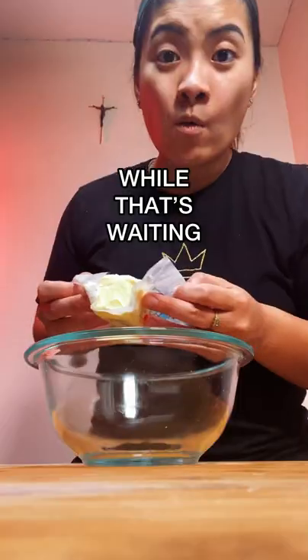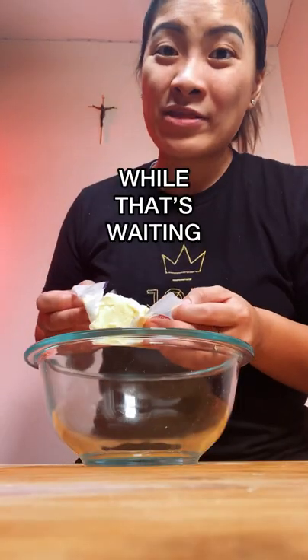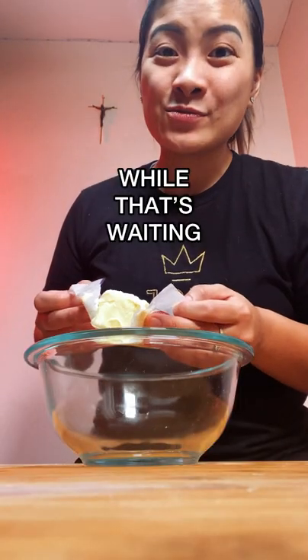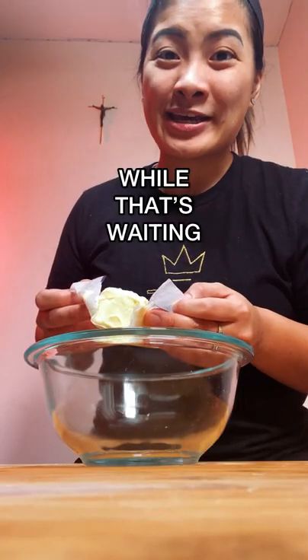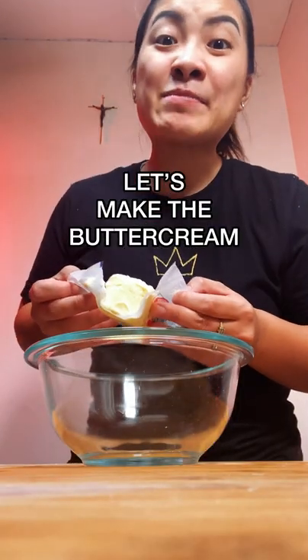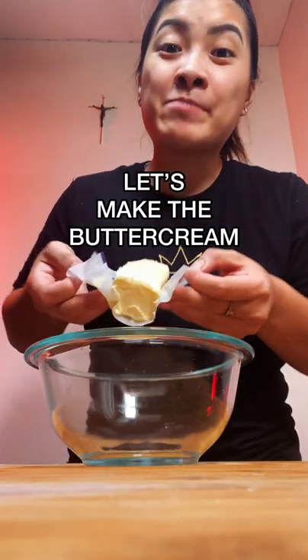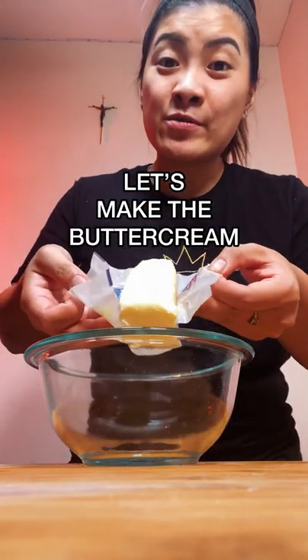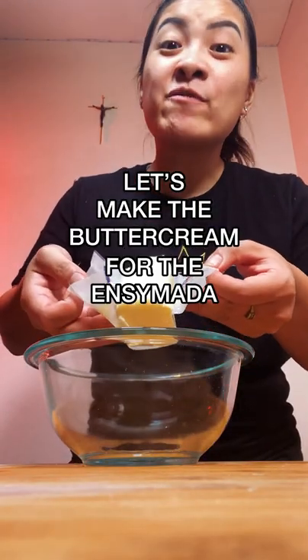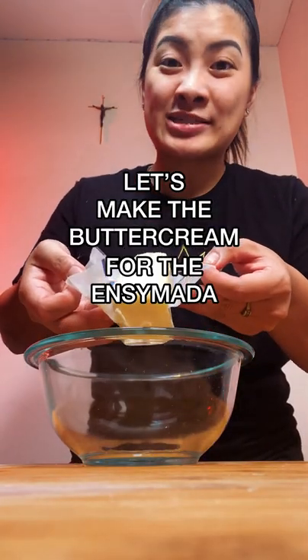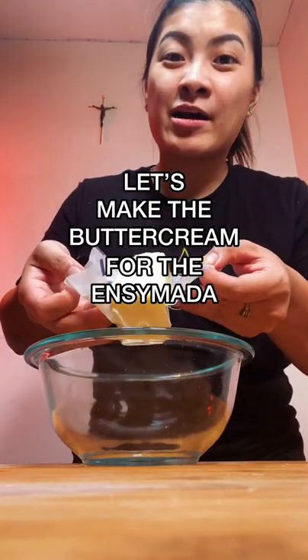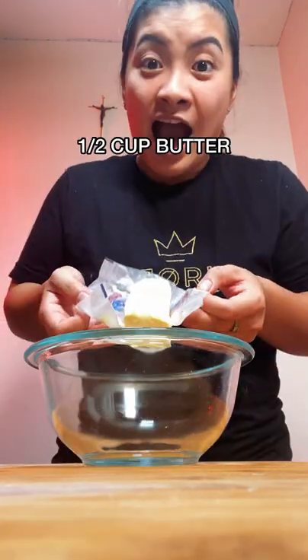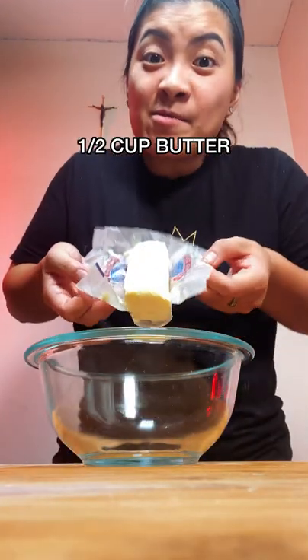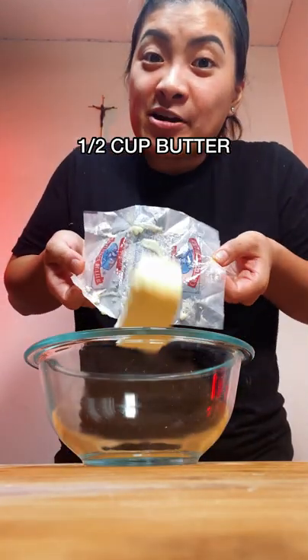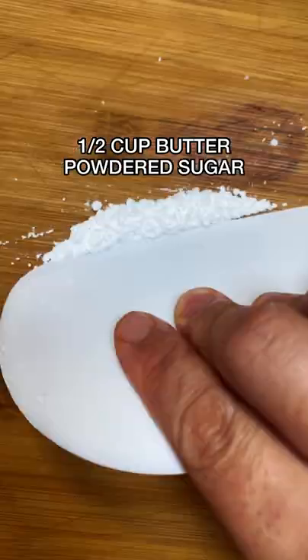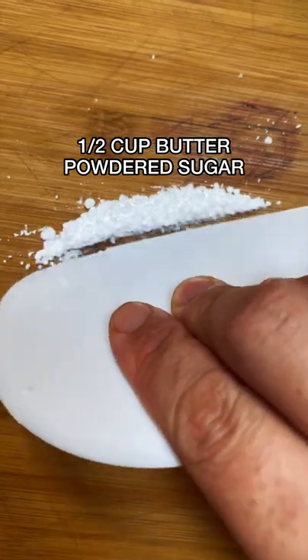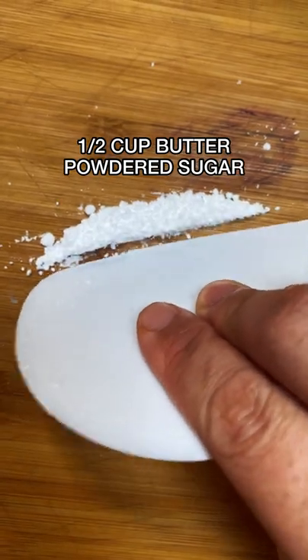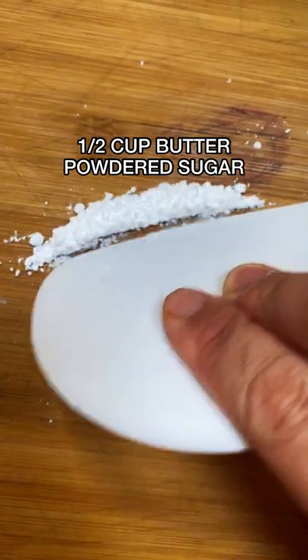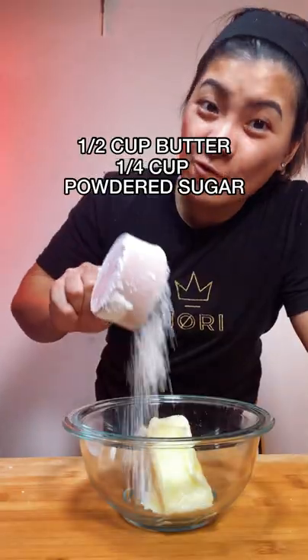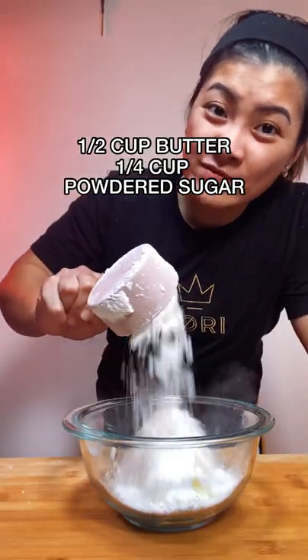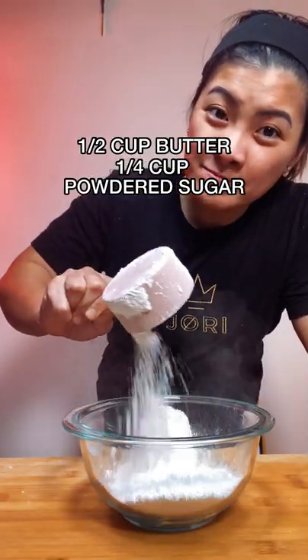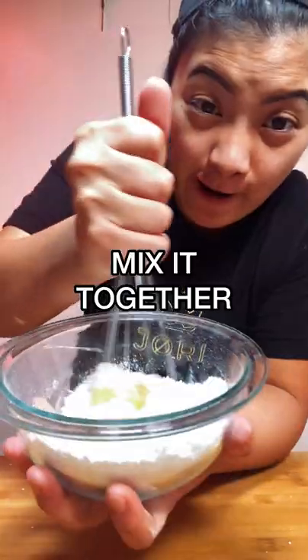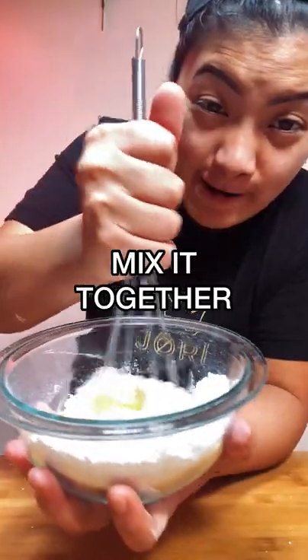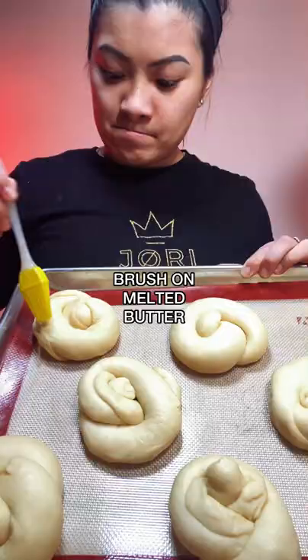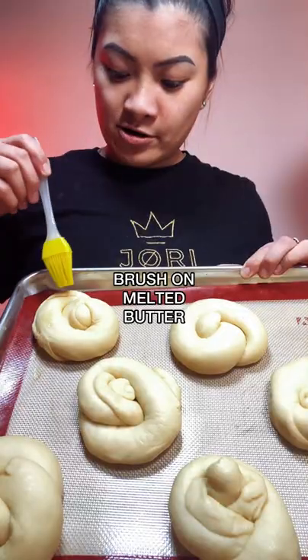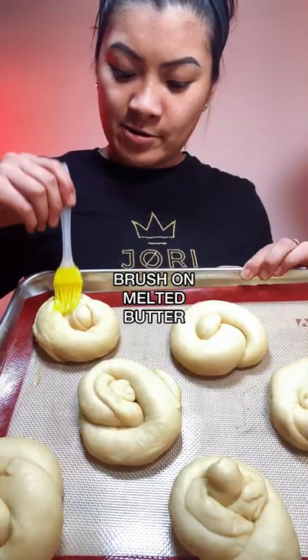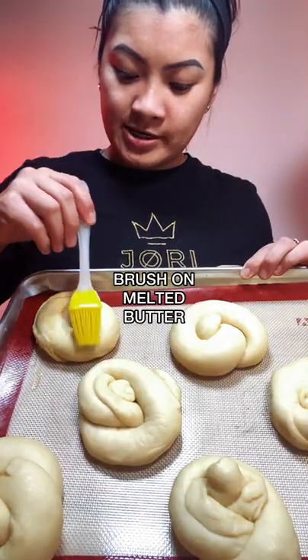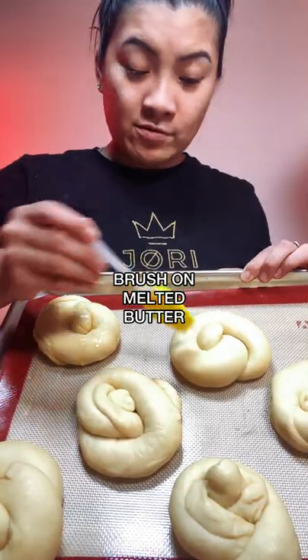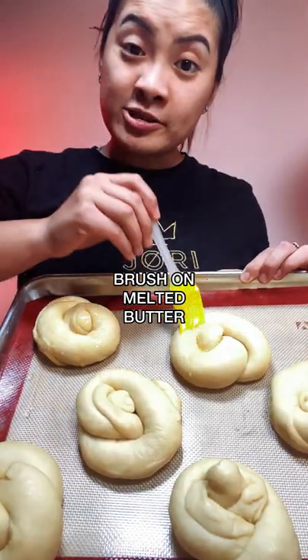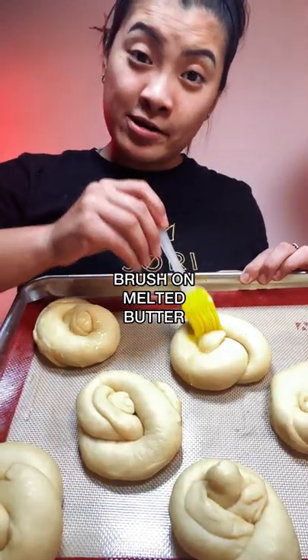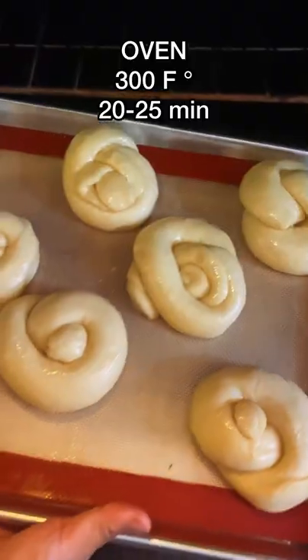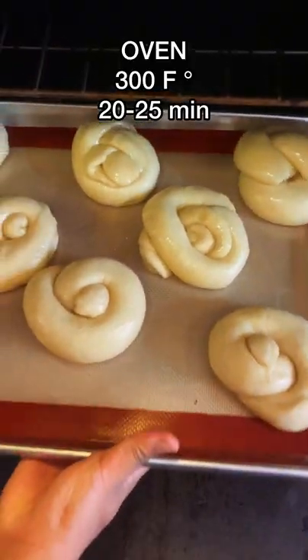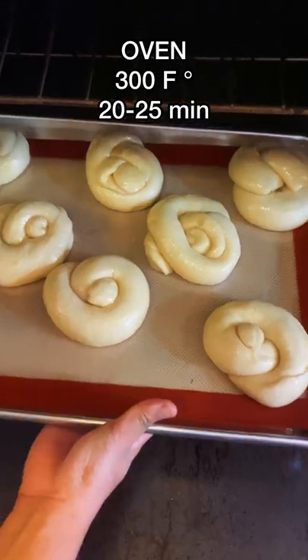While the buns are rising, make the buttercream for the ensaymada: combine a cup of butter with a fourth cup of powdered sugar and mix it together. Brush the buns with melted butter and fill them with the buttercream mixture.